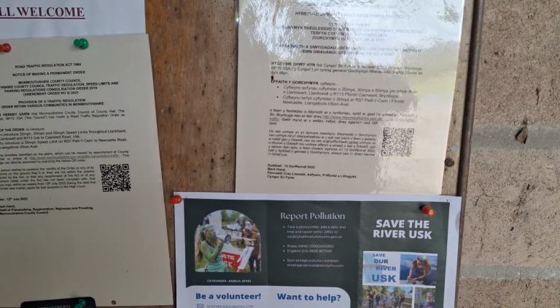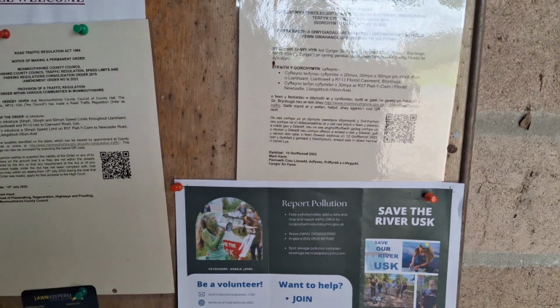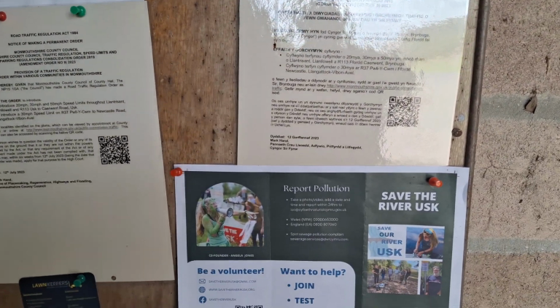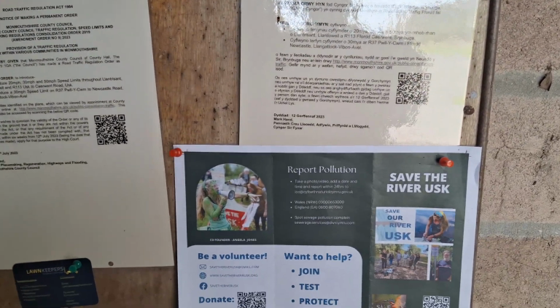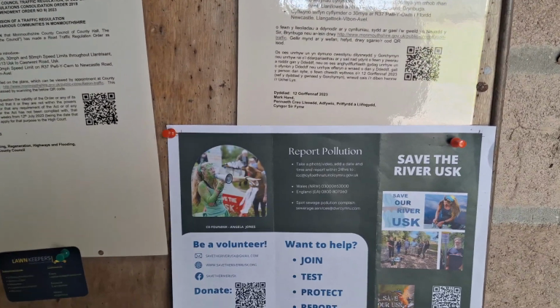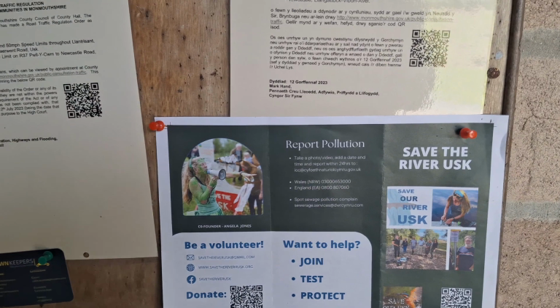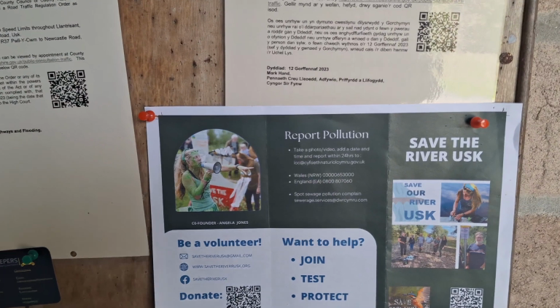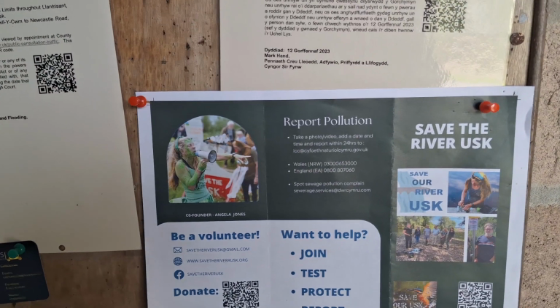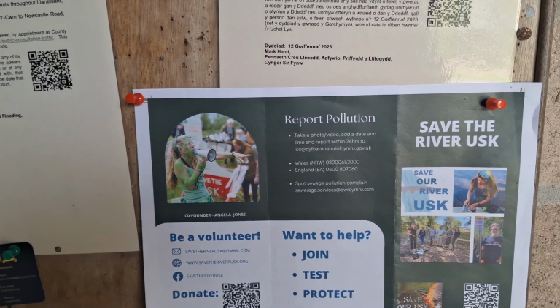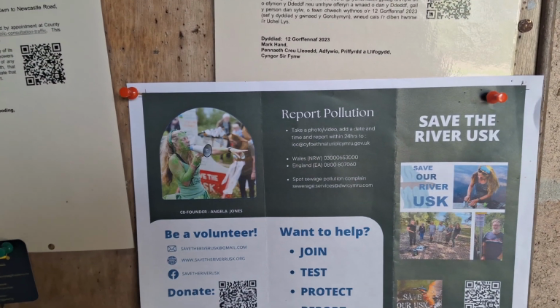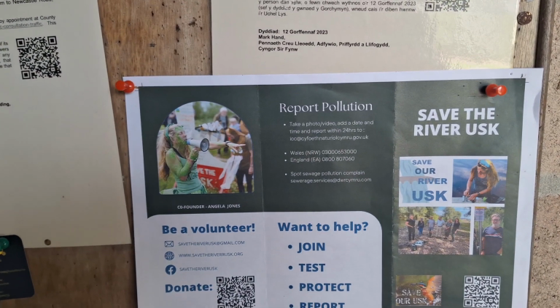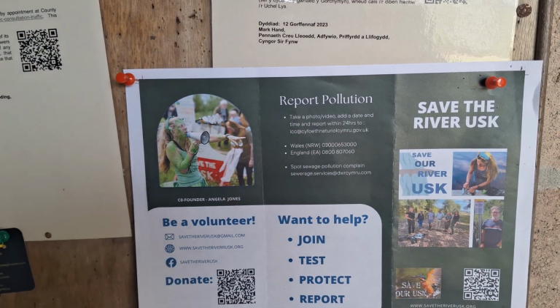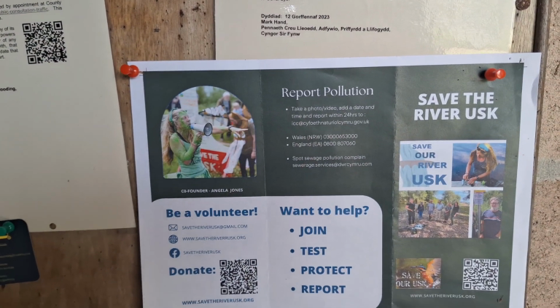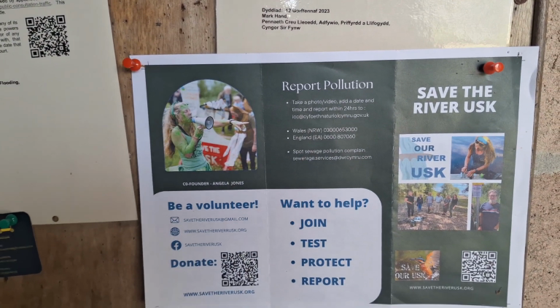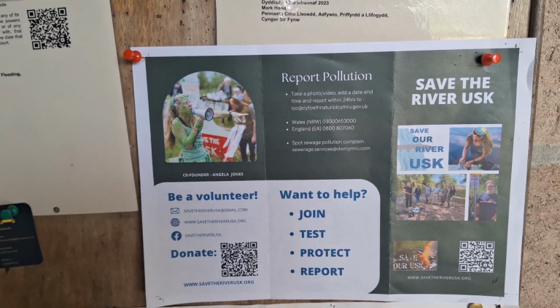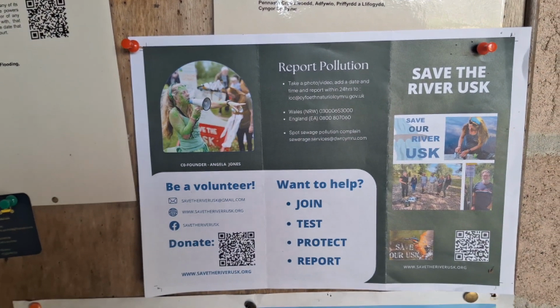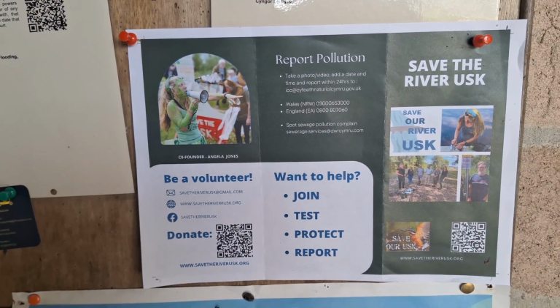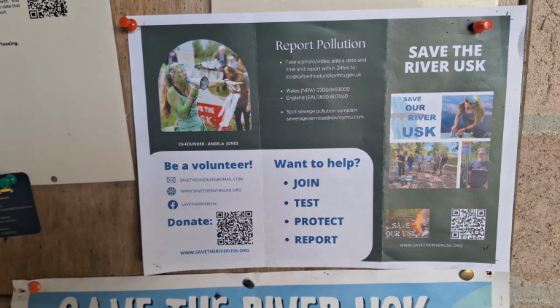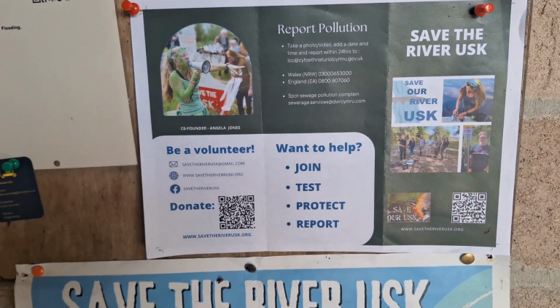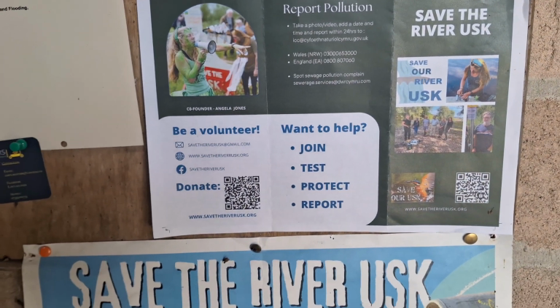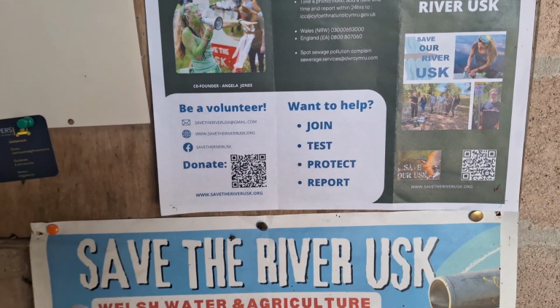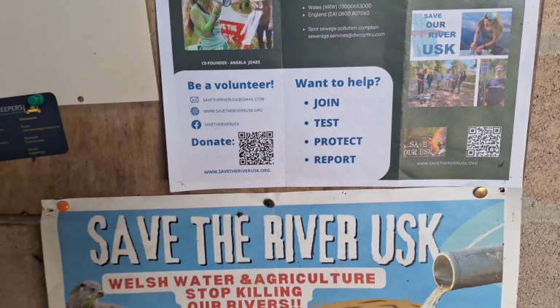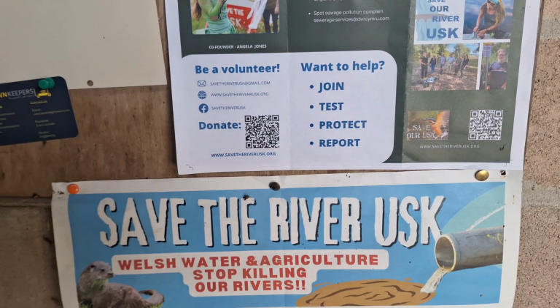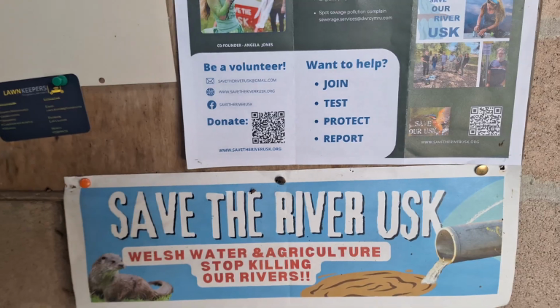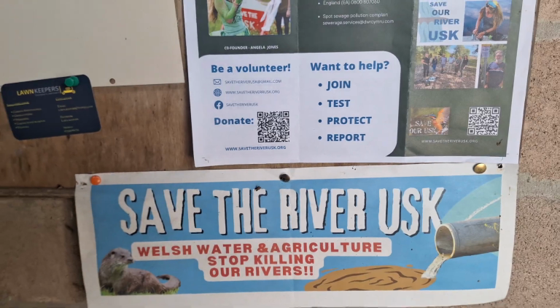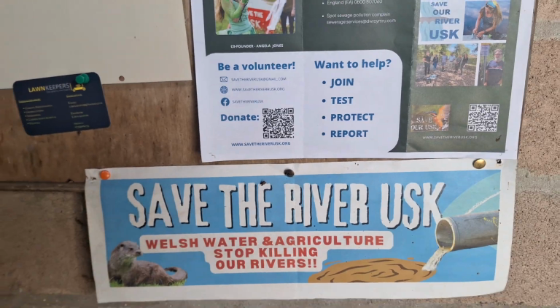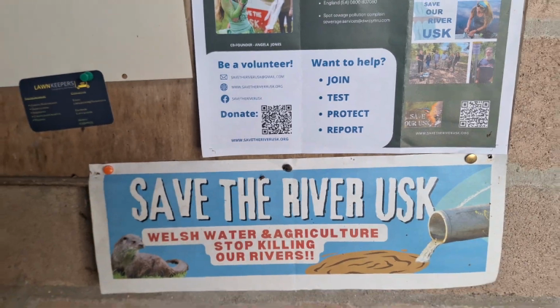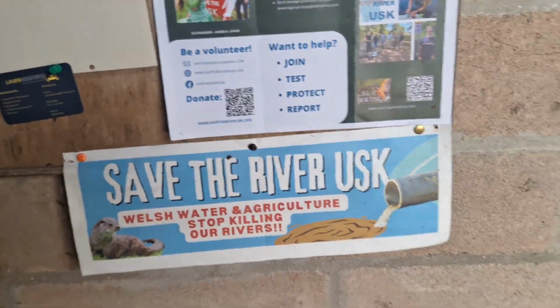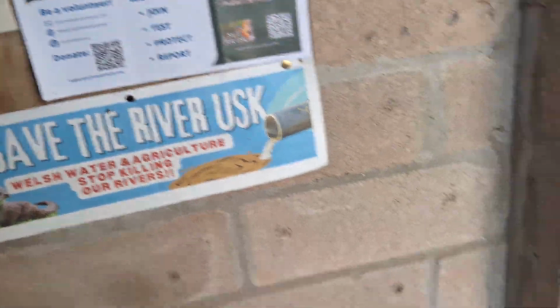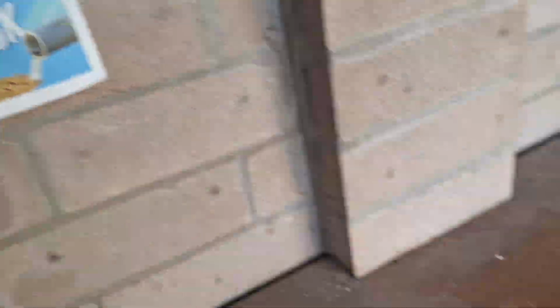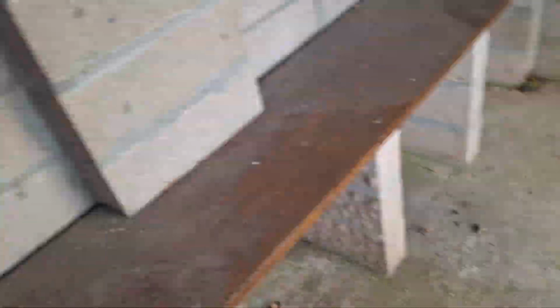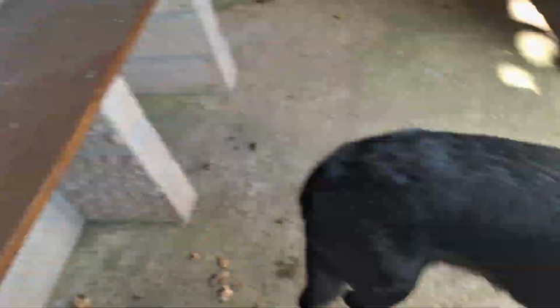Save the River Usk — there we go. Lots of pollution apparently in the river Usk, killing the fish and other wildlife. So please save the River Usk.